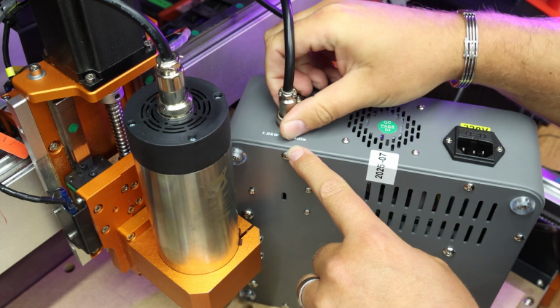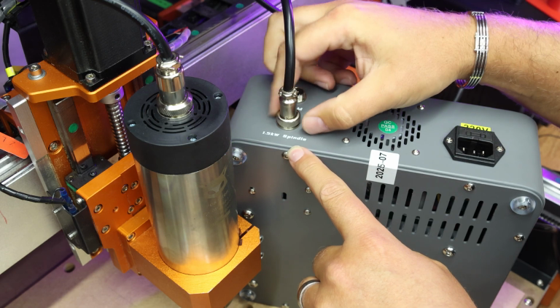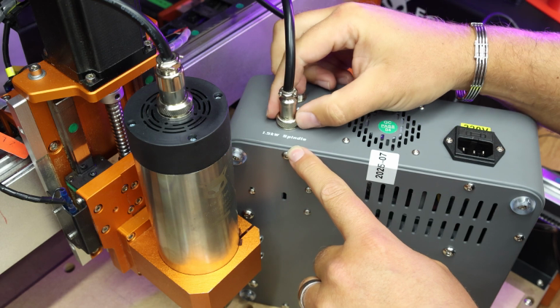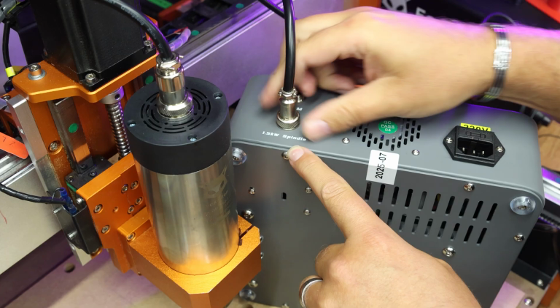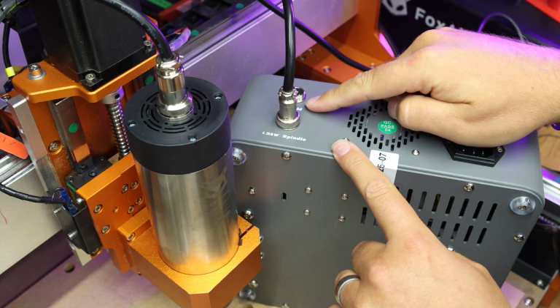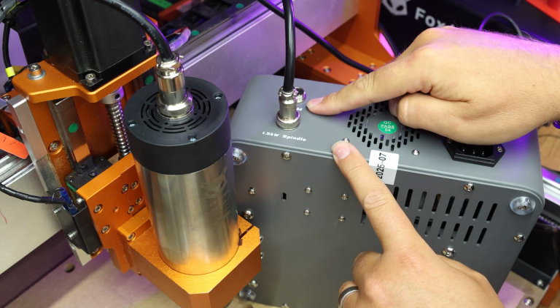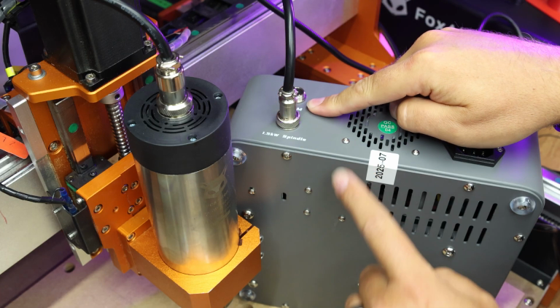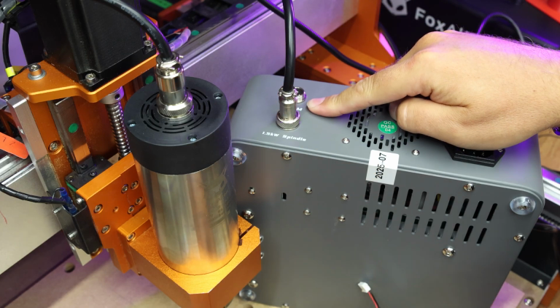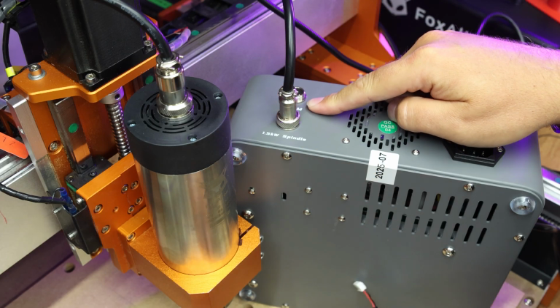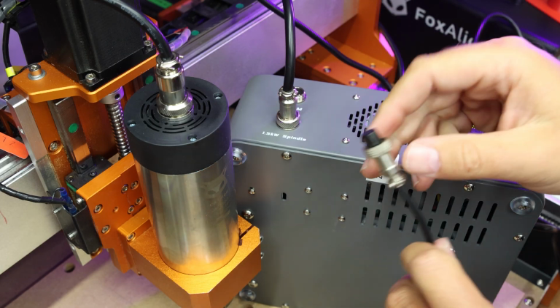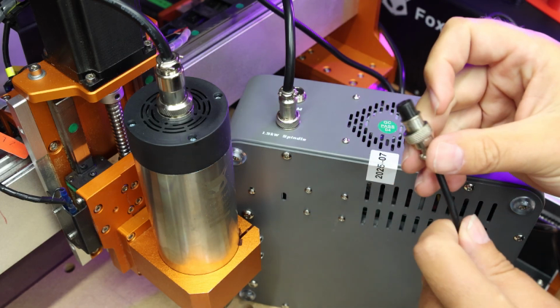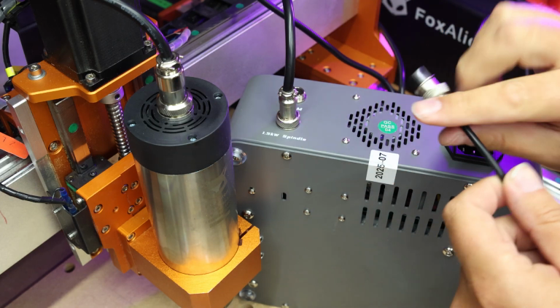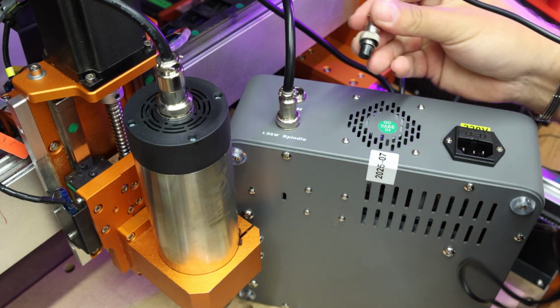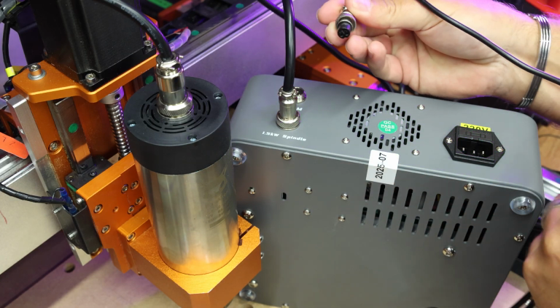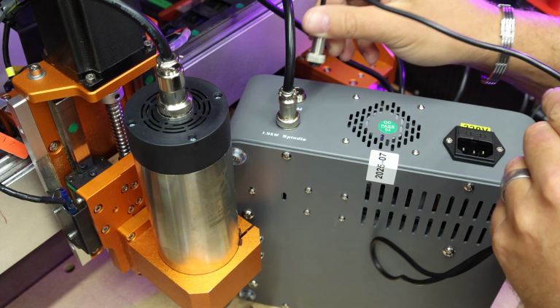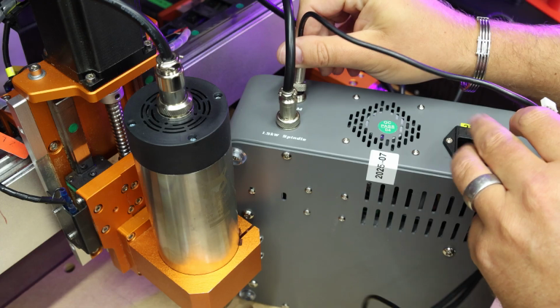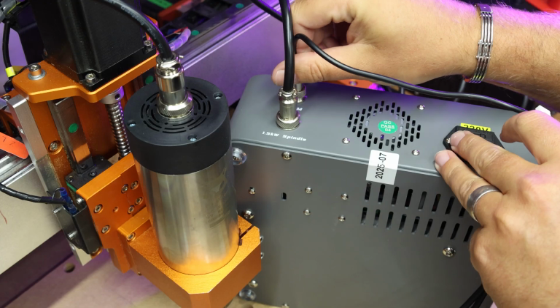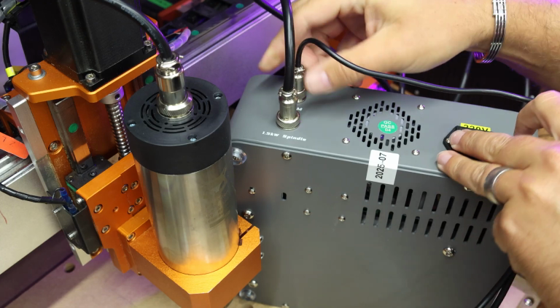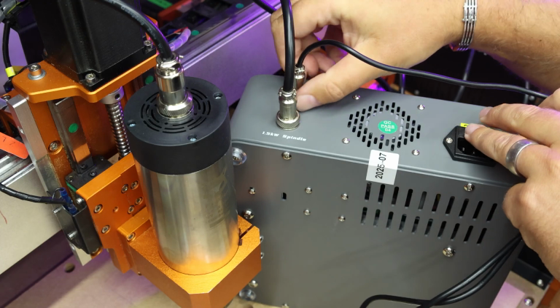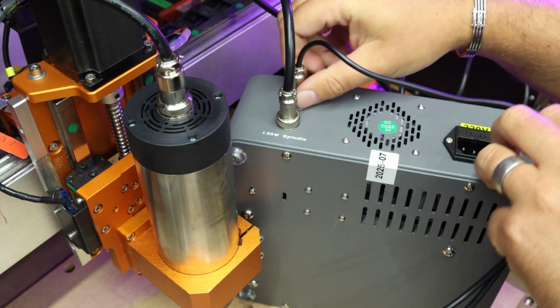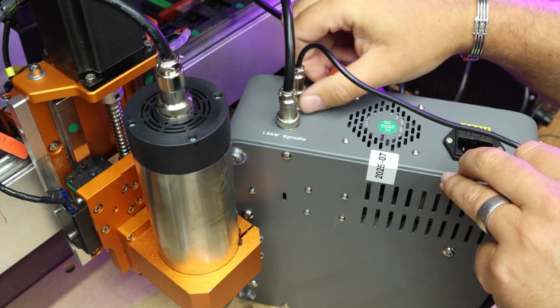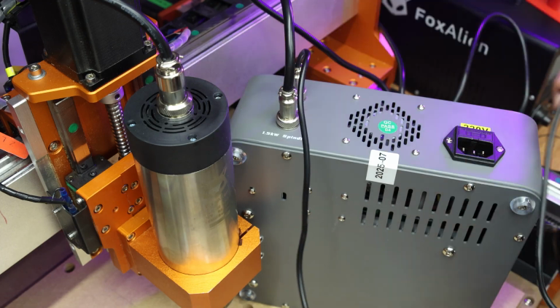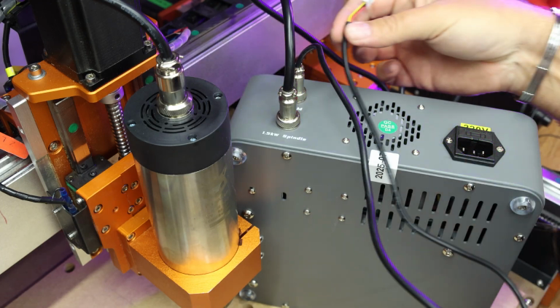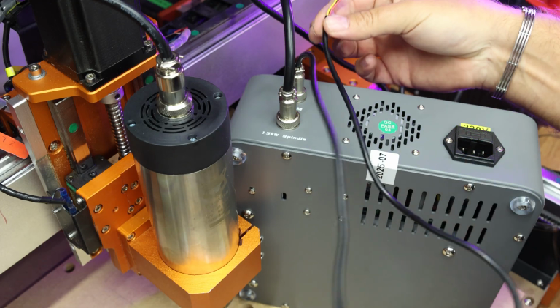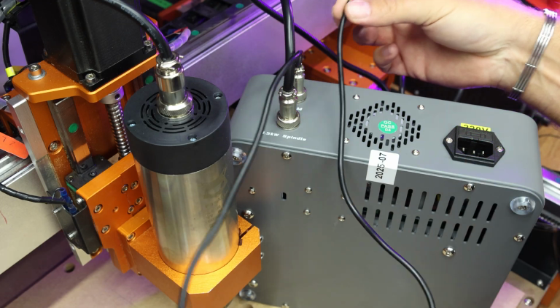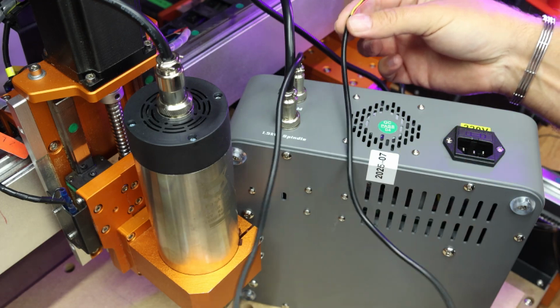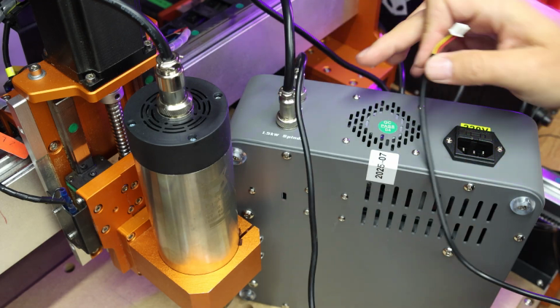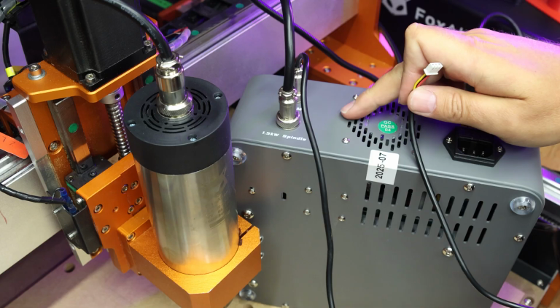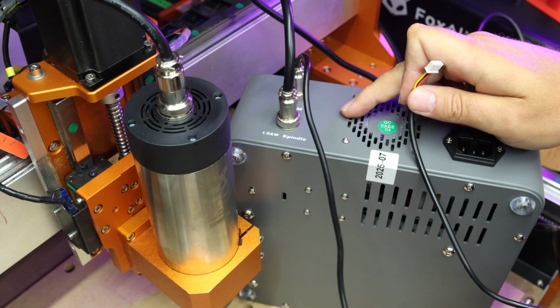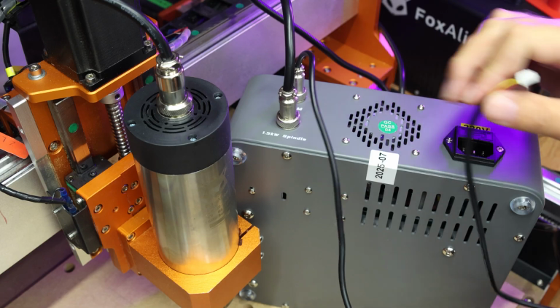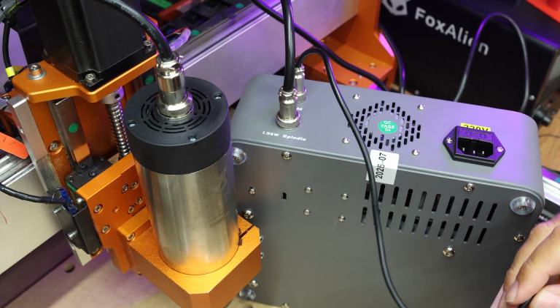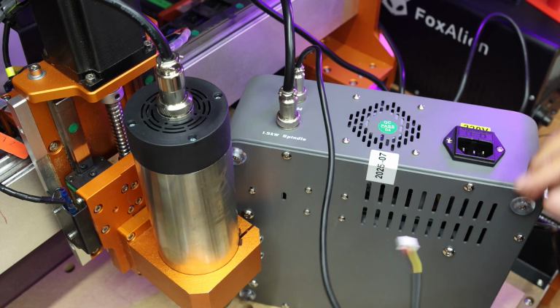Take the other end of the cable and connect it to the 1.5 kilowatt spindle port. Again push that in and tighten it up. If you are using the PWM port, you can connect this as well at the same time. Put that in place, align the pin up and again connect that. I will point out this cable is around two feet long, so this does need to be fairly close to your main unit.